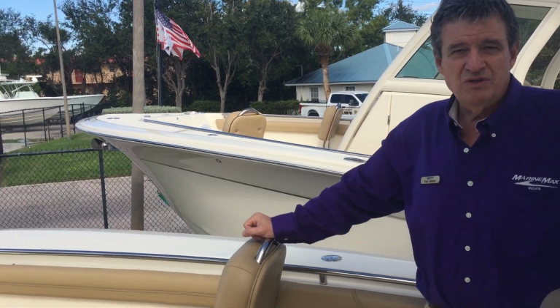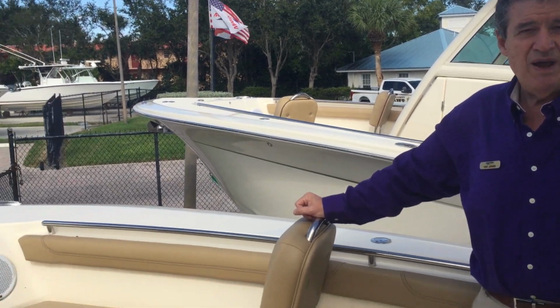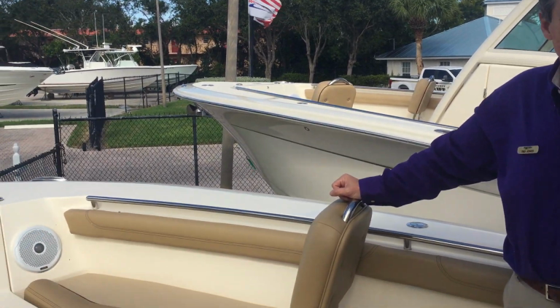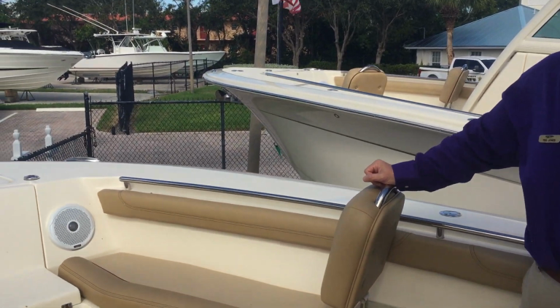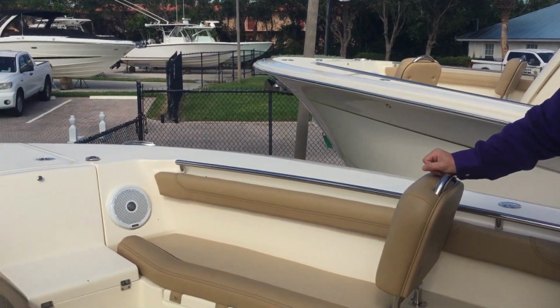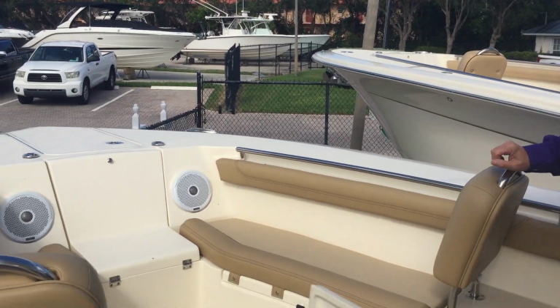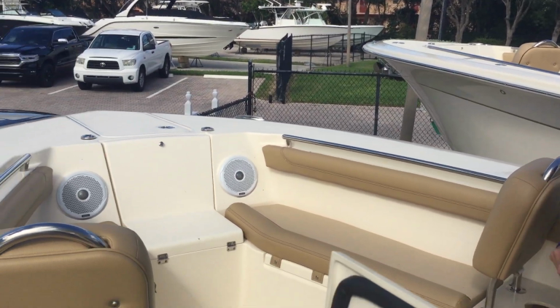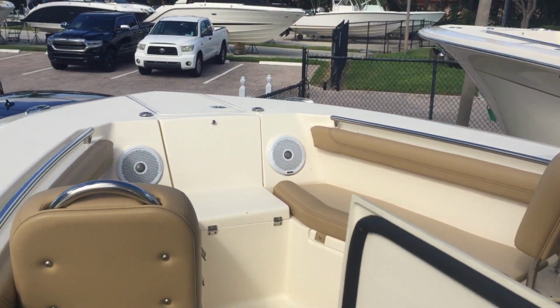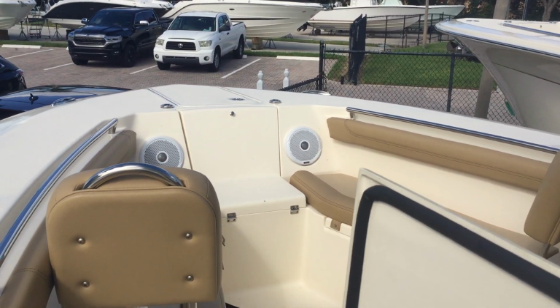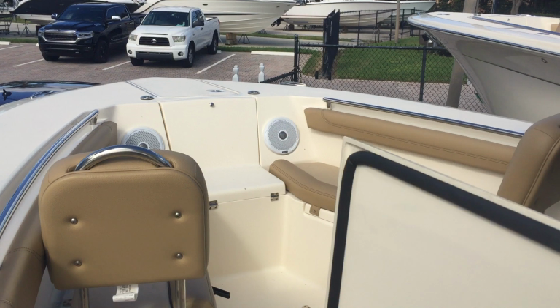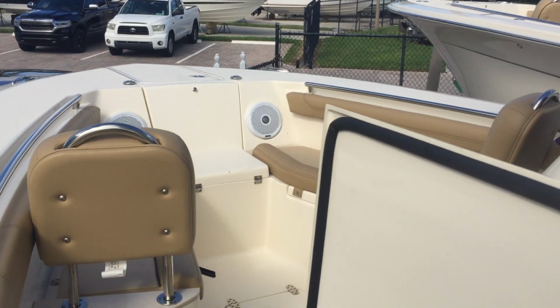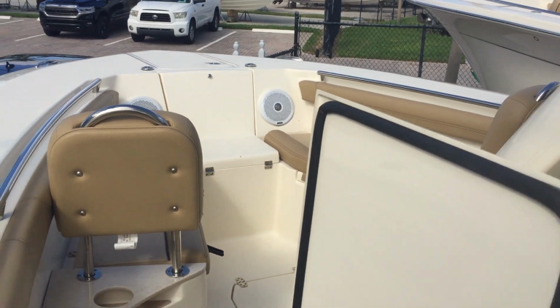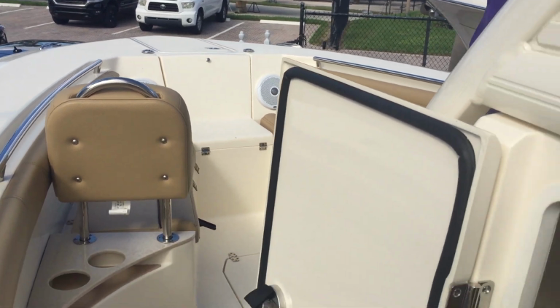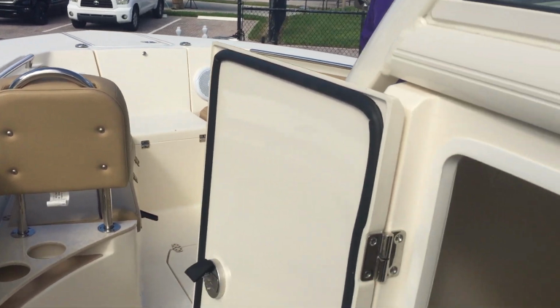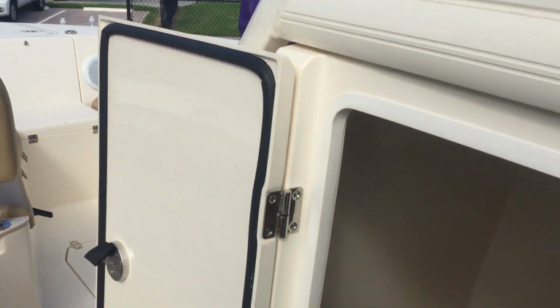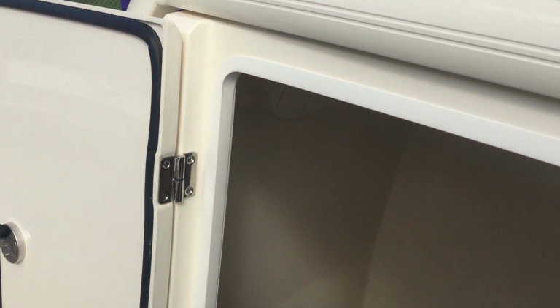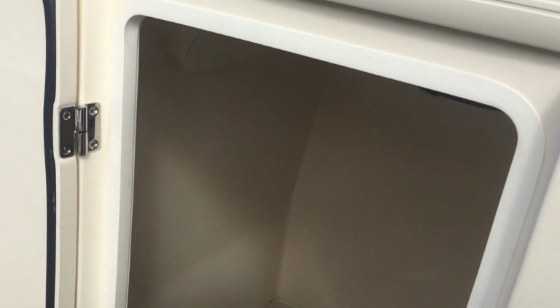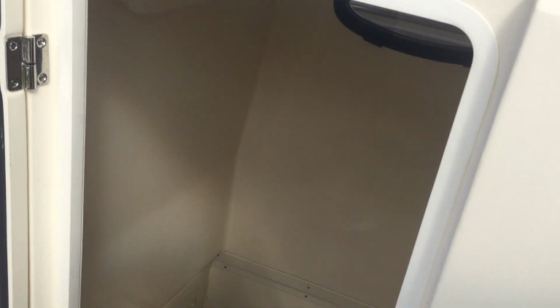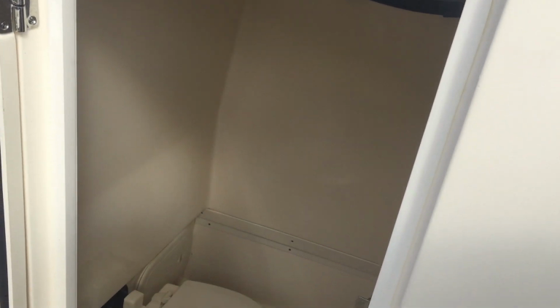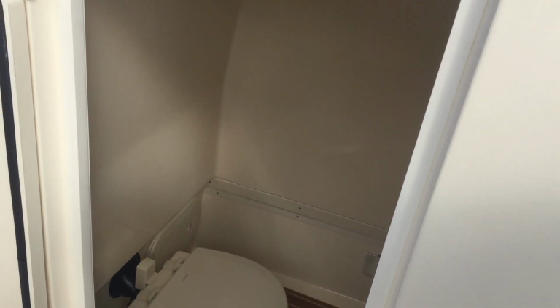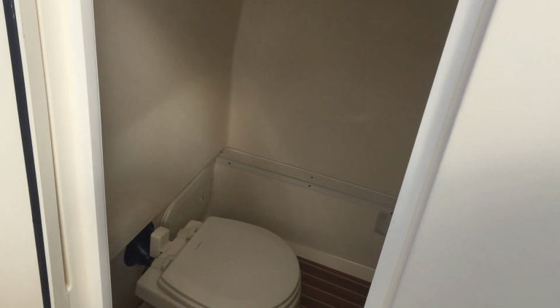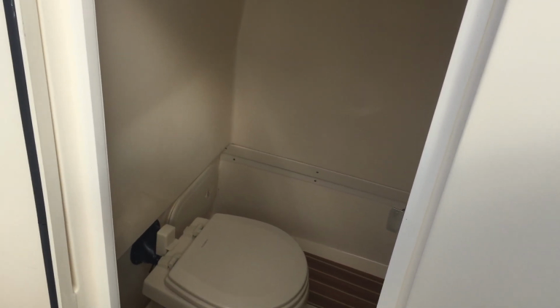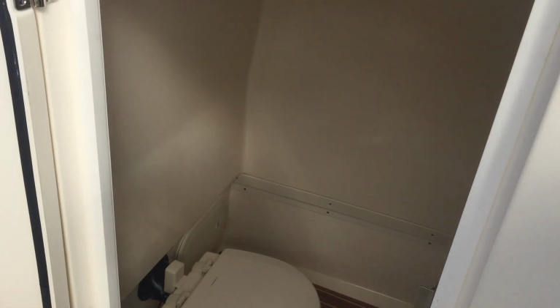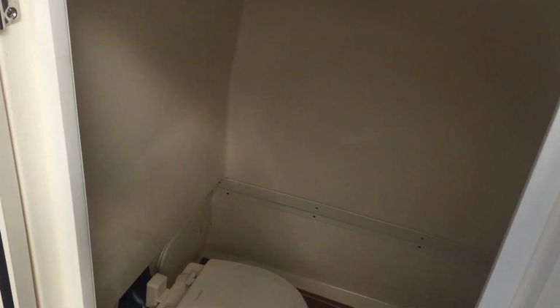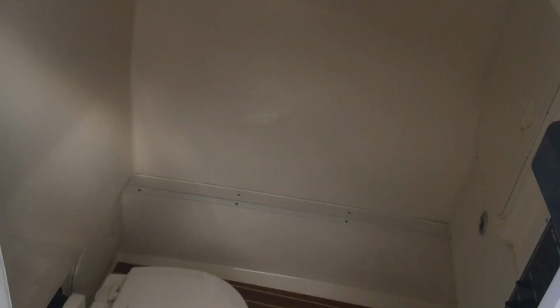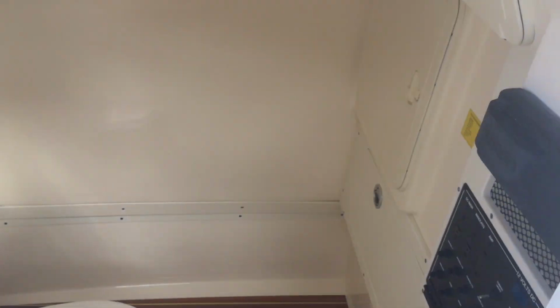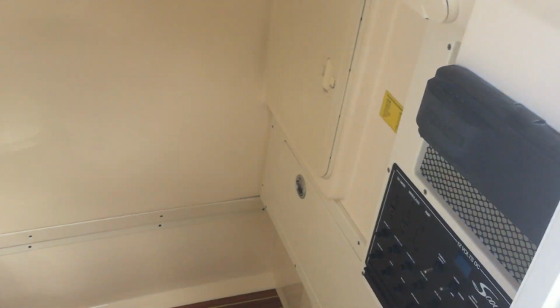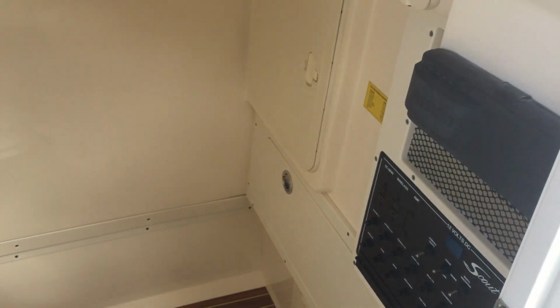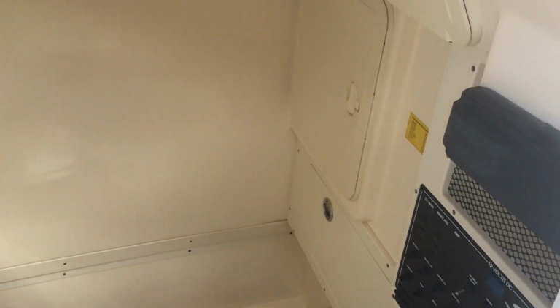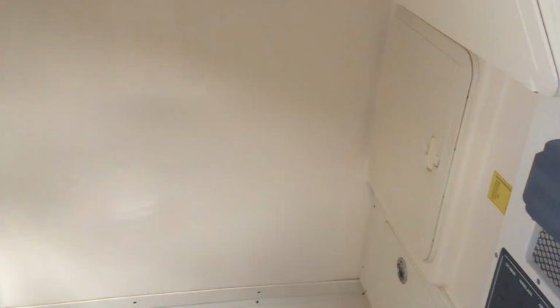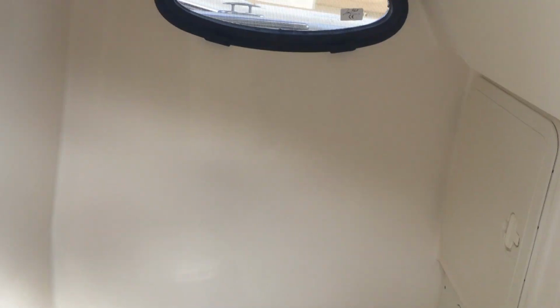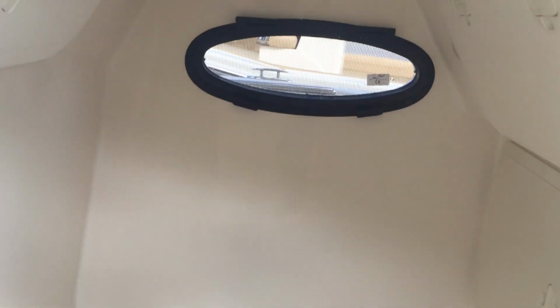As we work towards the back of the boat, you can see inside this console is a very, very large head compartment and storage compartment. Plenty of room for storage.